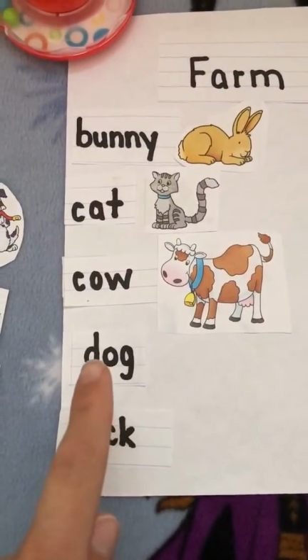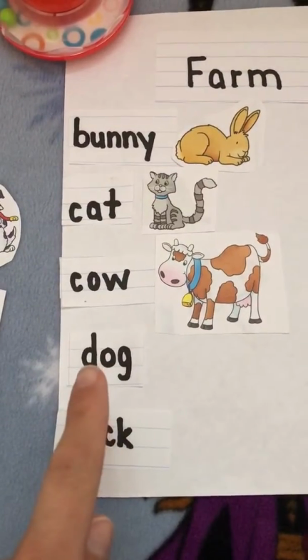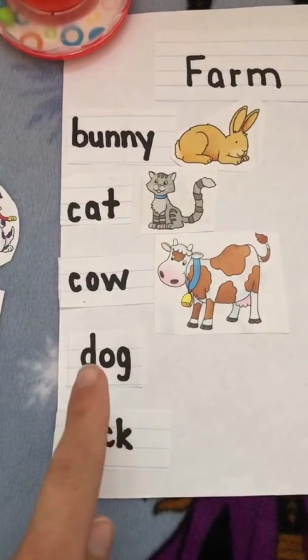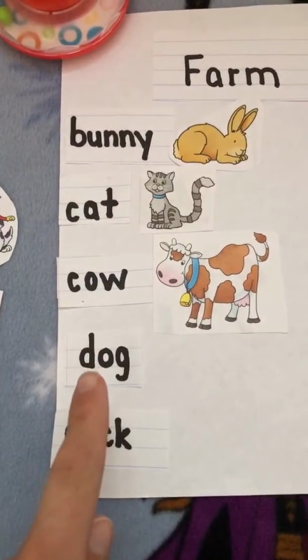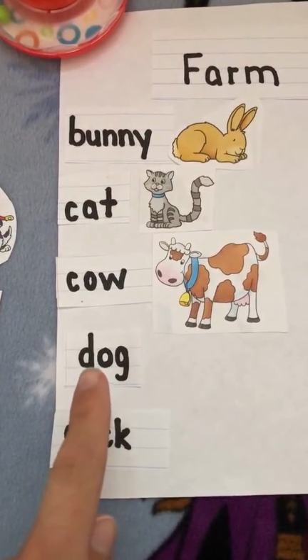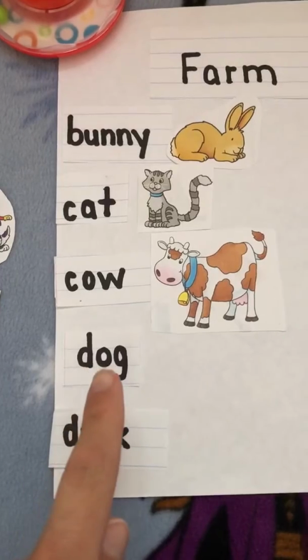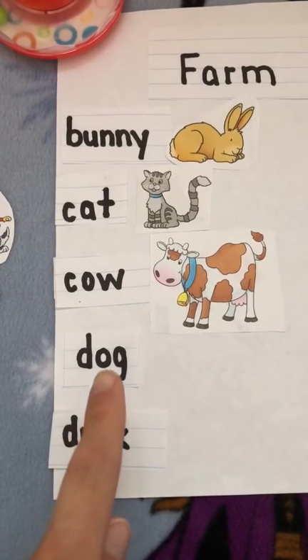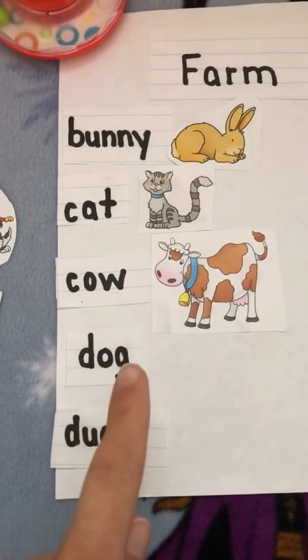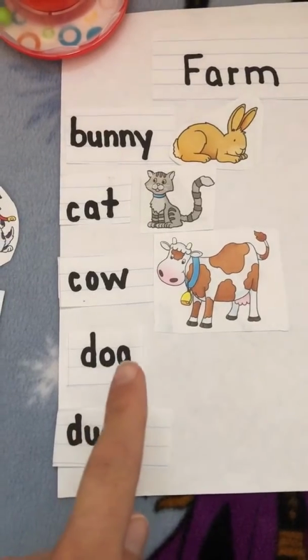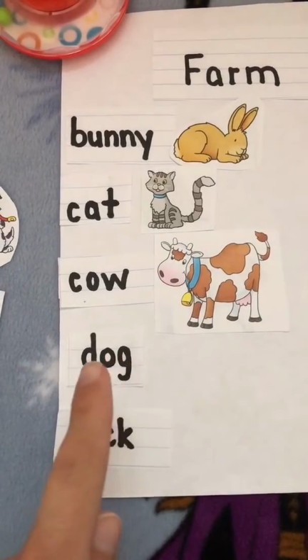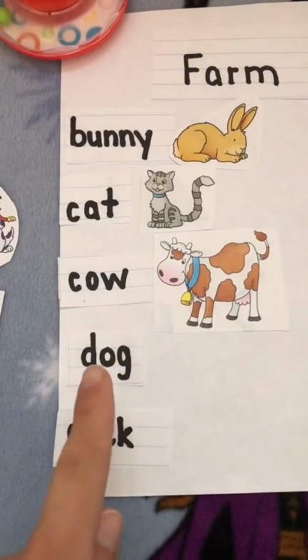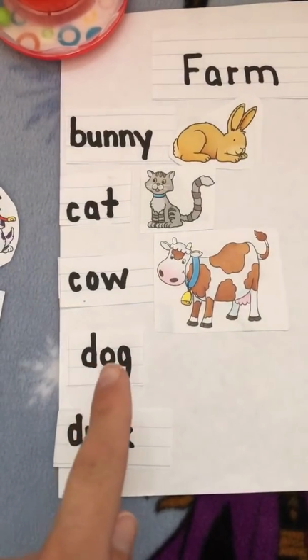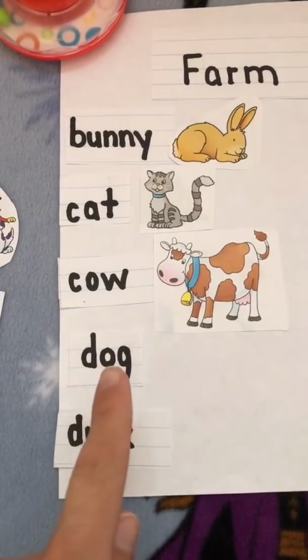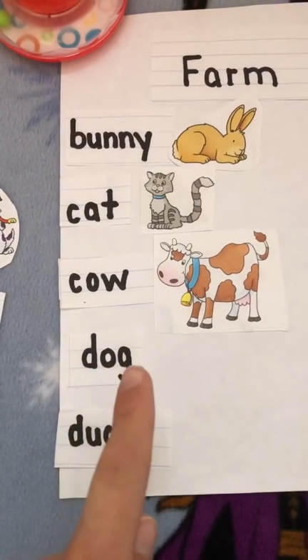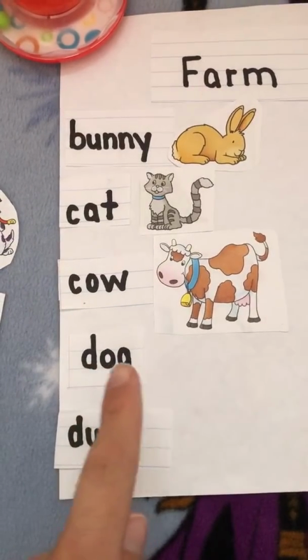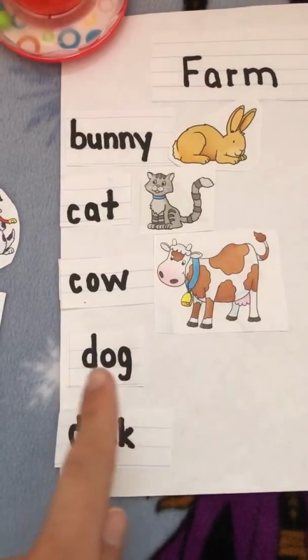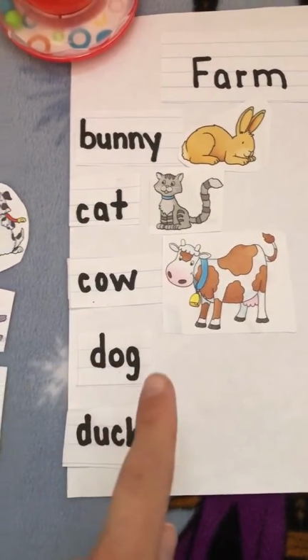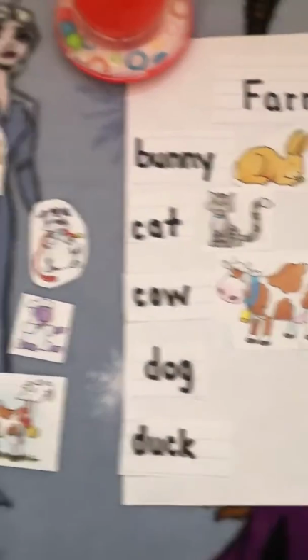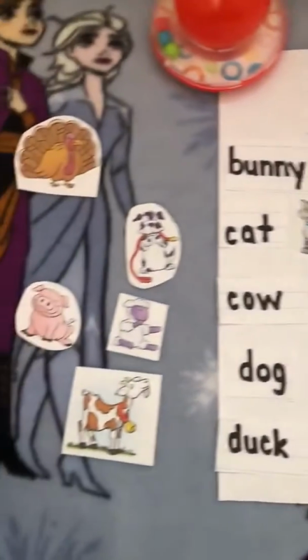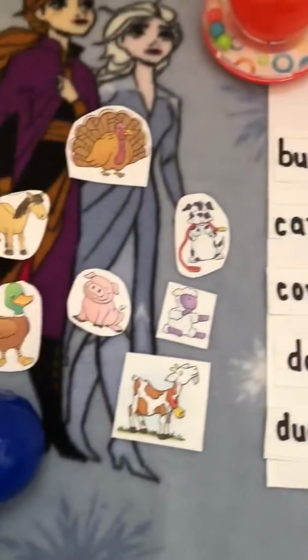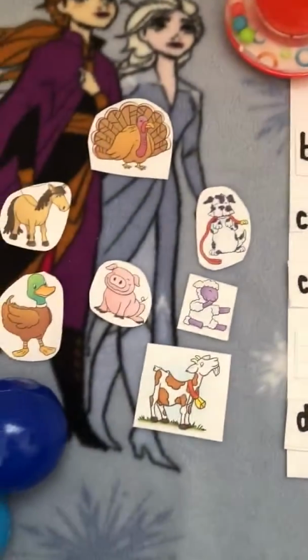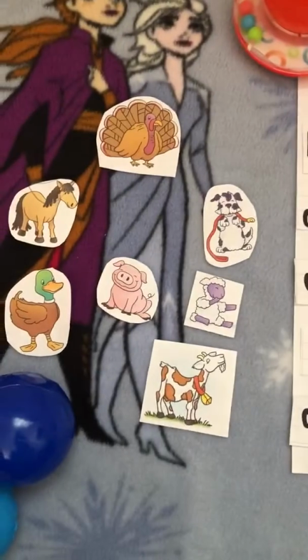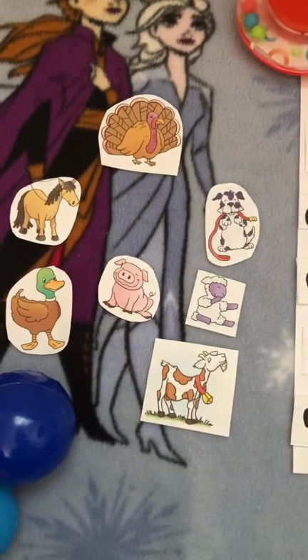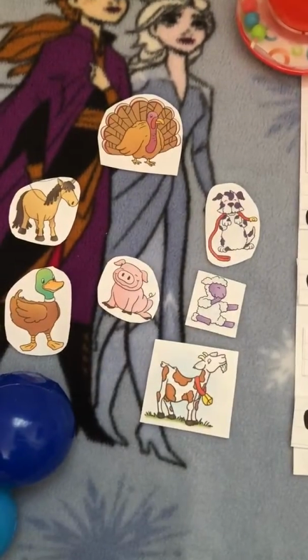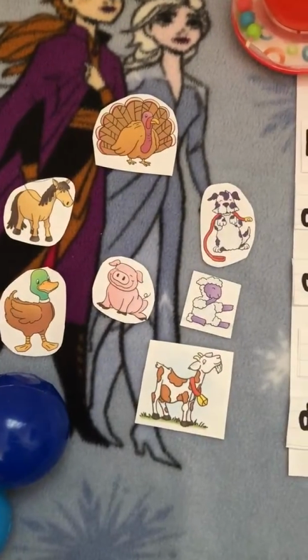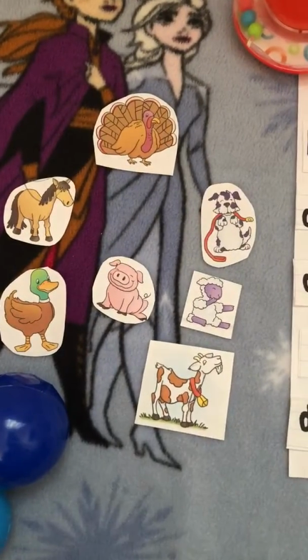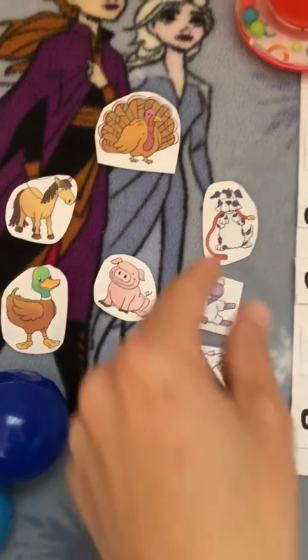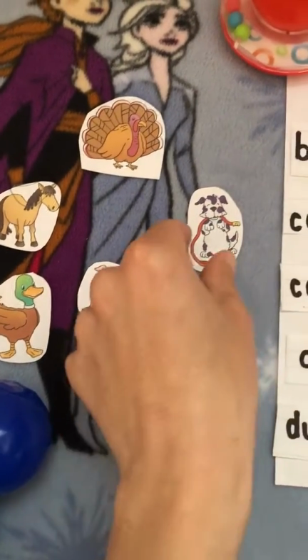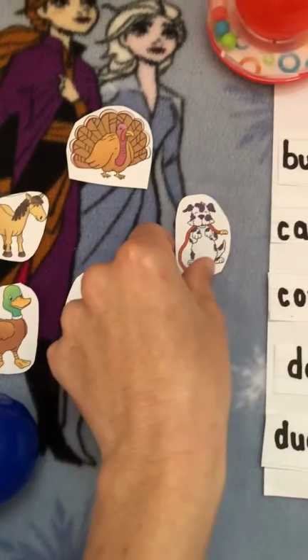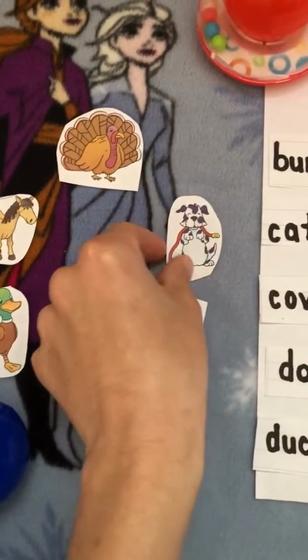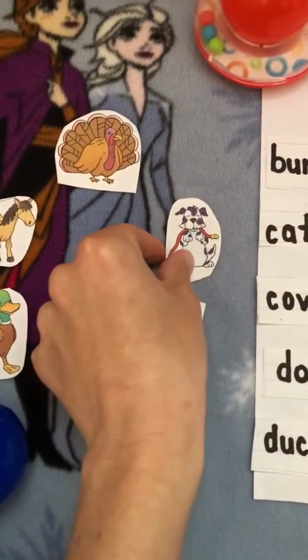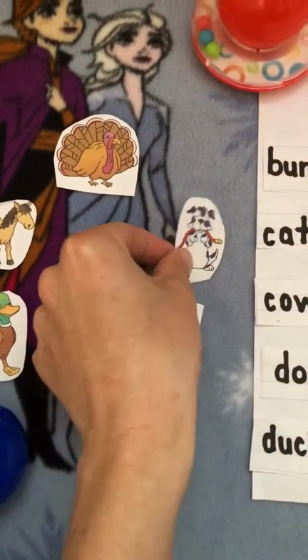Next is d-o-g, dog. Where's the picture of the dog? Good job!